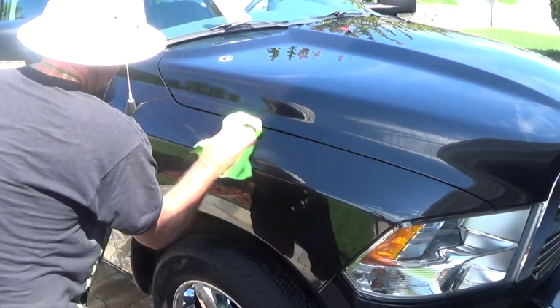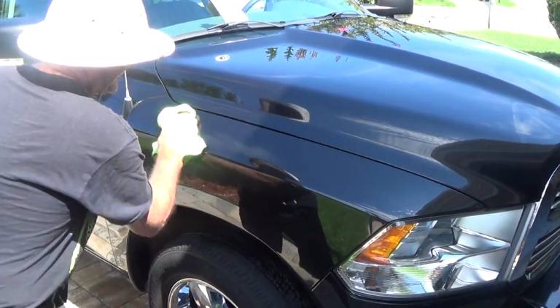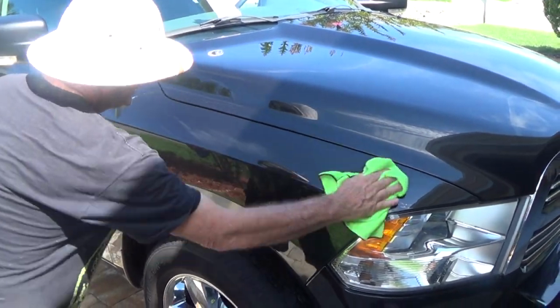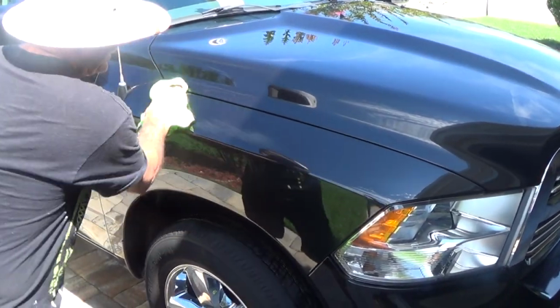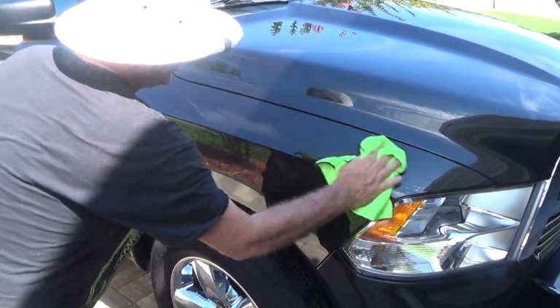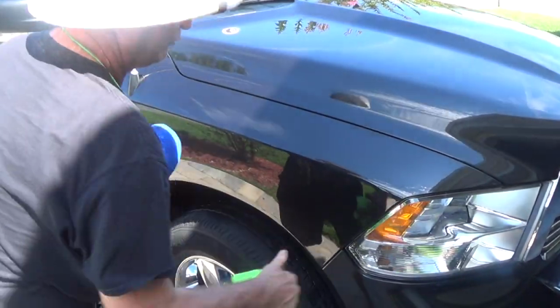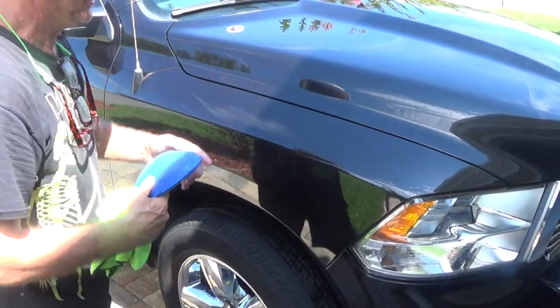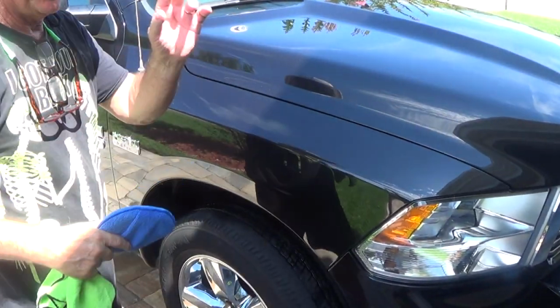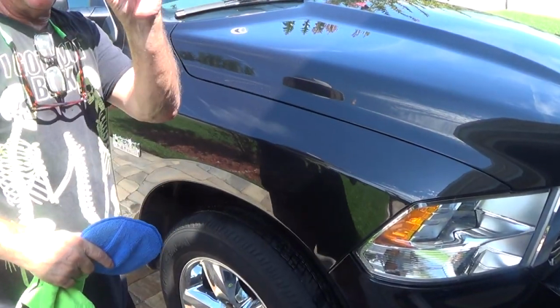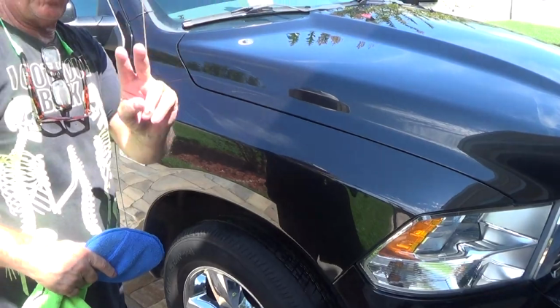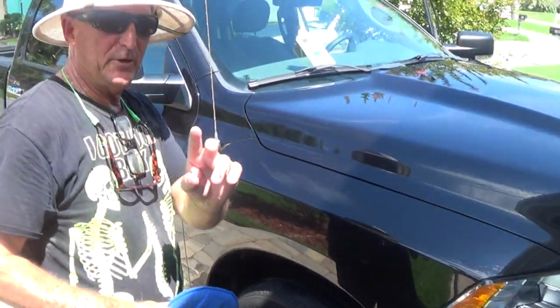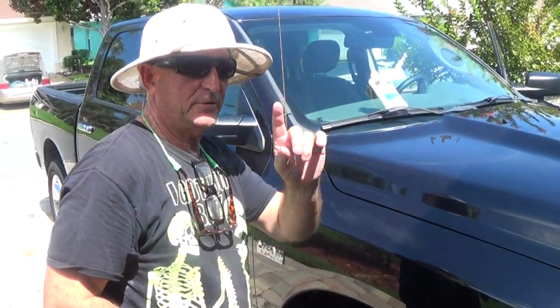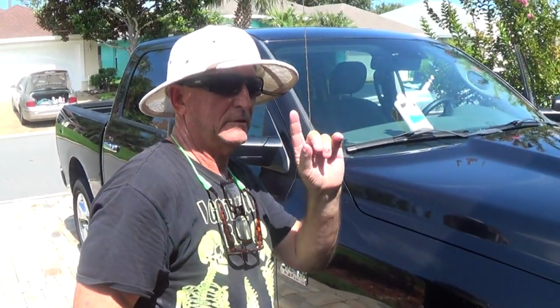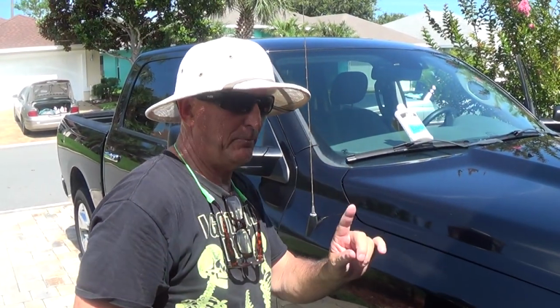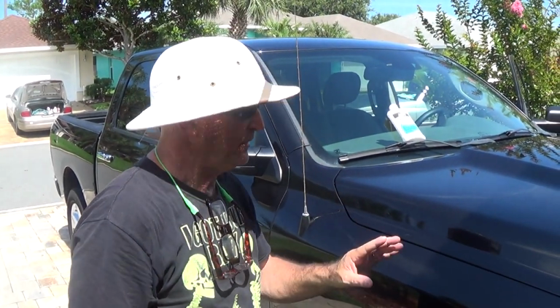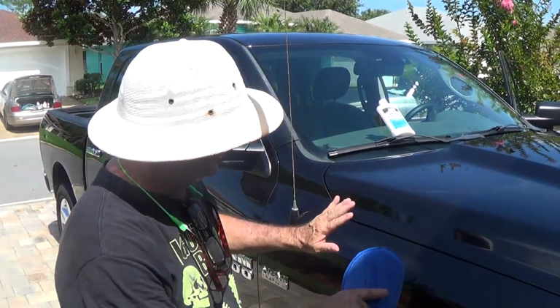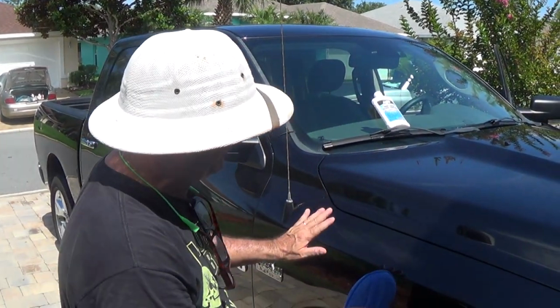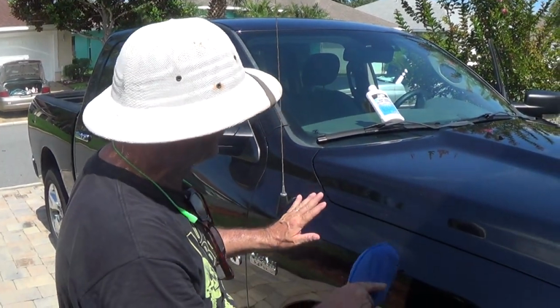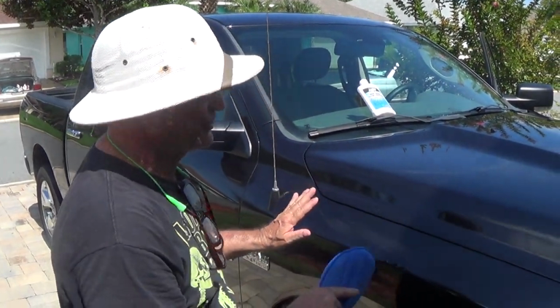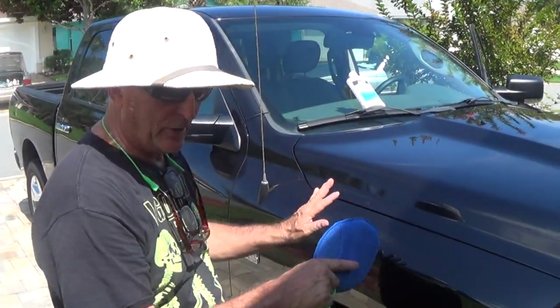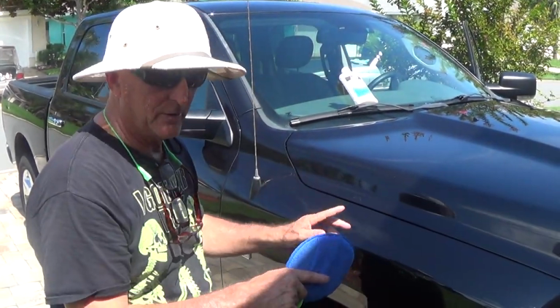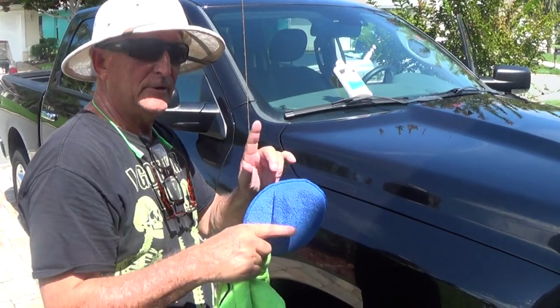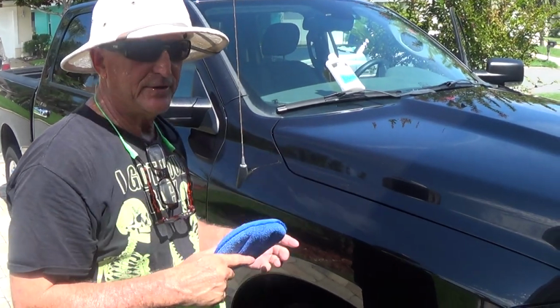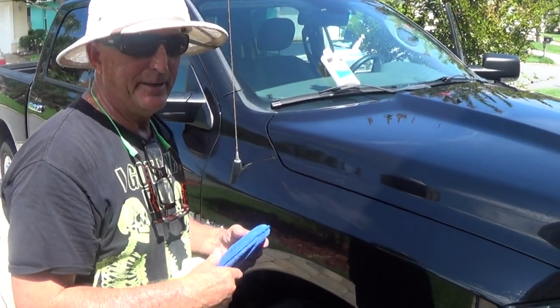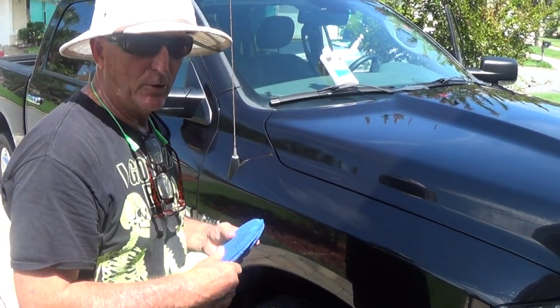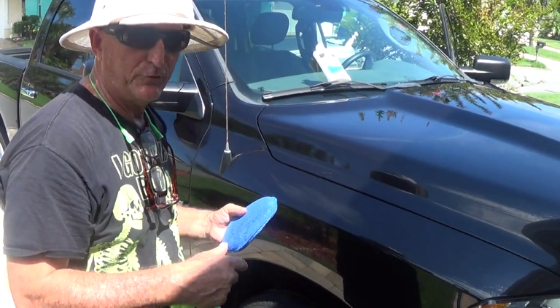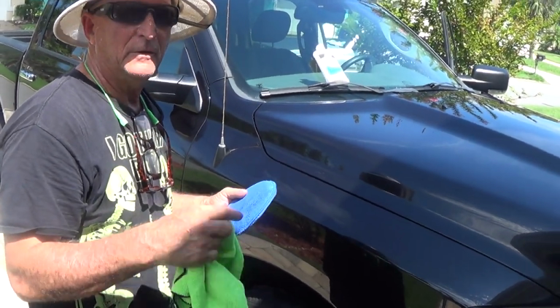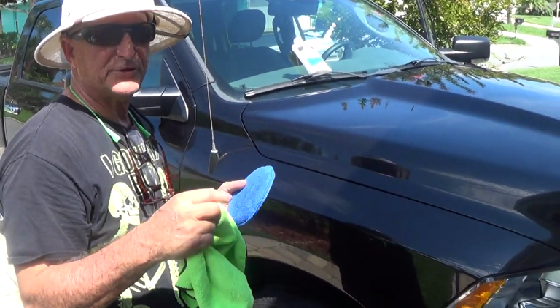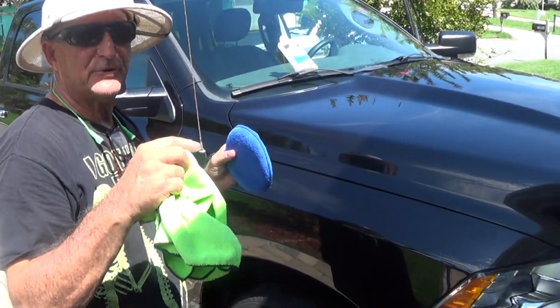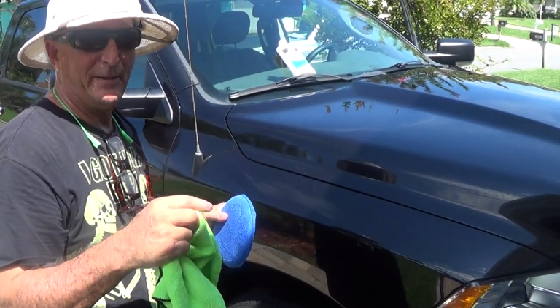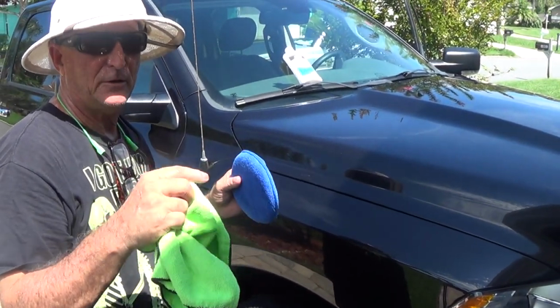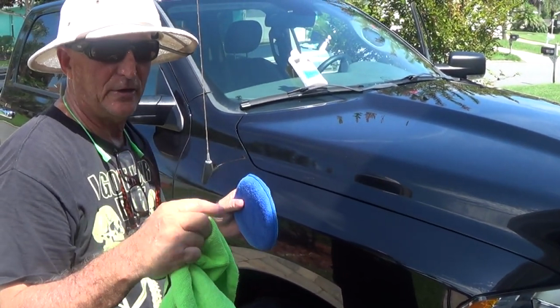Once again, this car has been thoroughly prepped — hard water removed, clay barred, the paint prepared to put the ceramic coating on. Tony the Detail Man in St. Augustine, Florida for CEMIX Ceramic Car Coating.